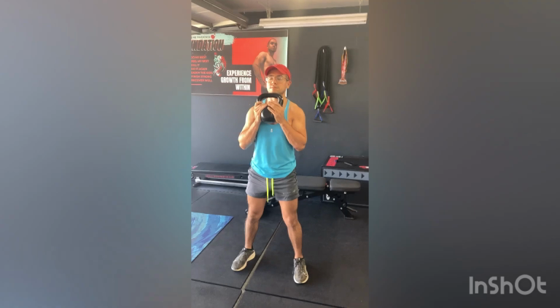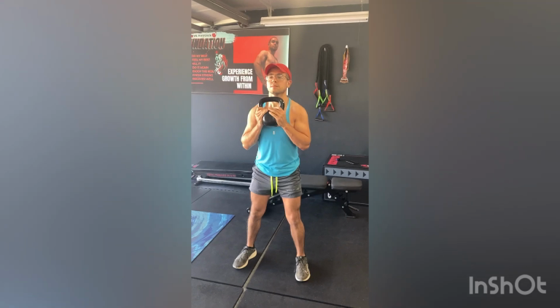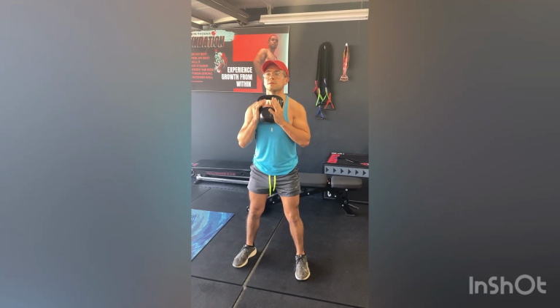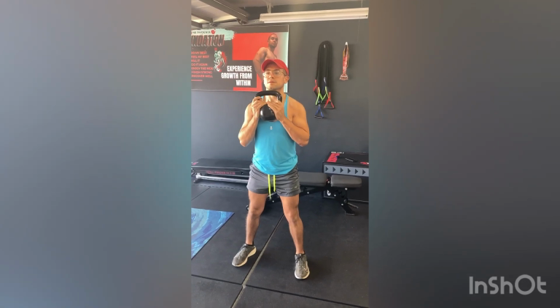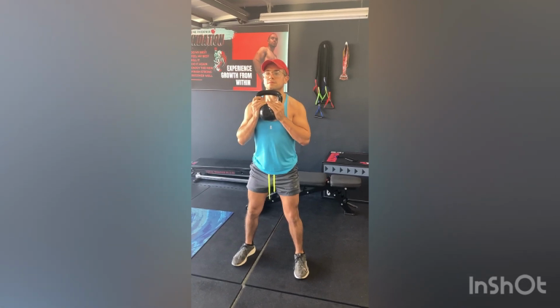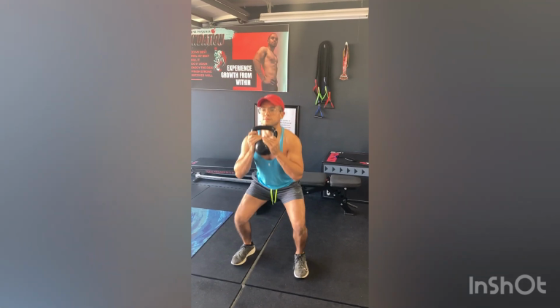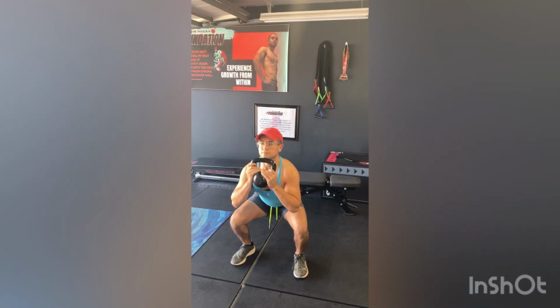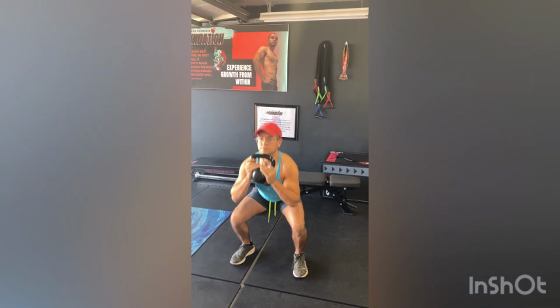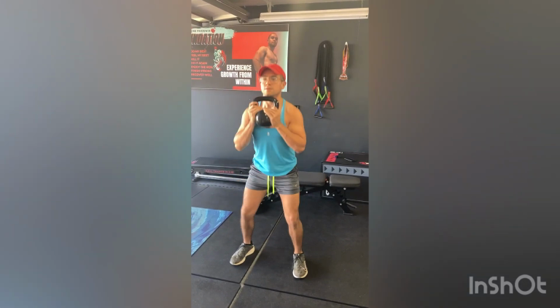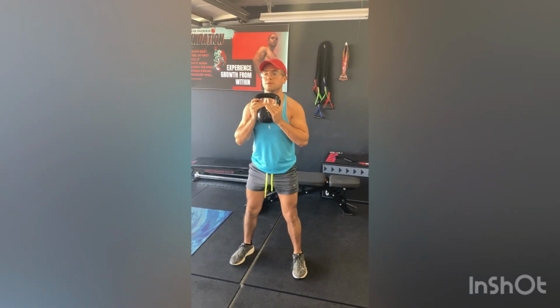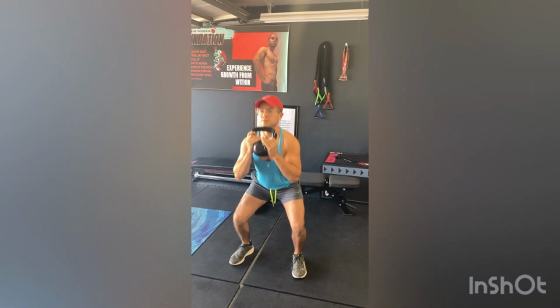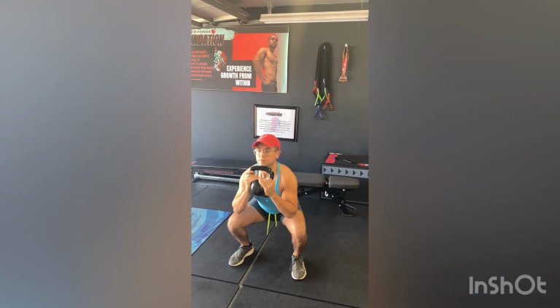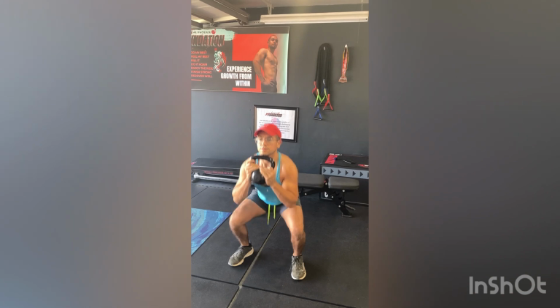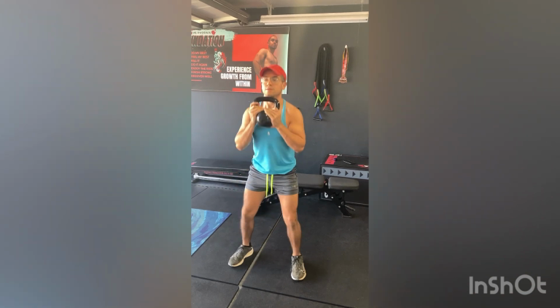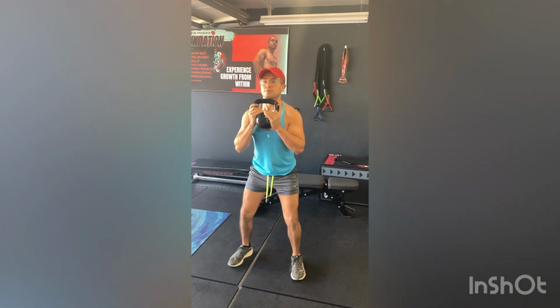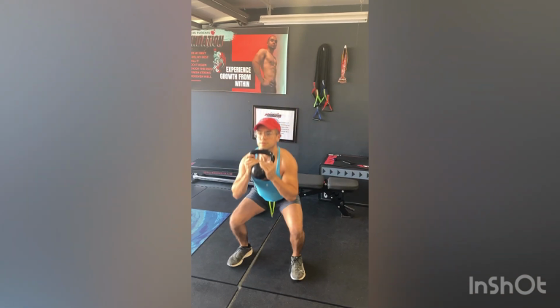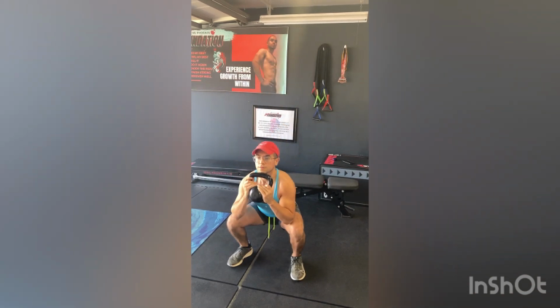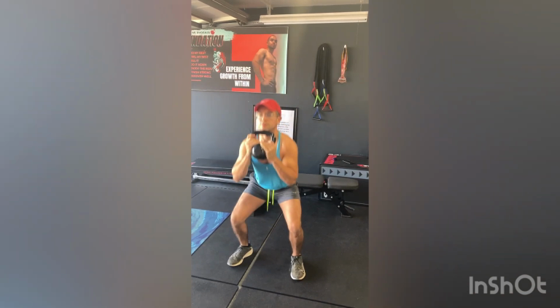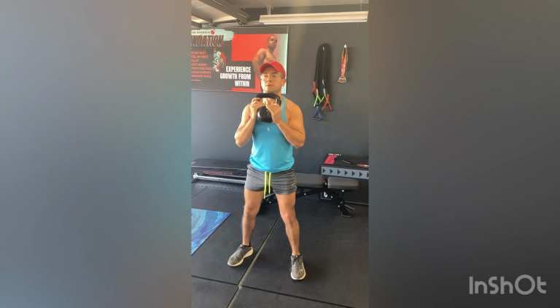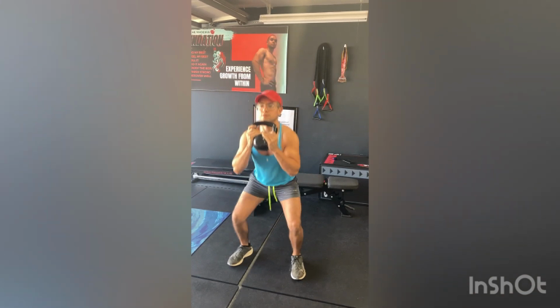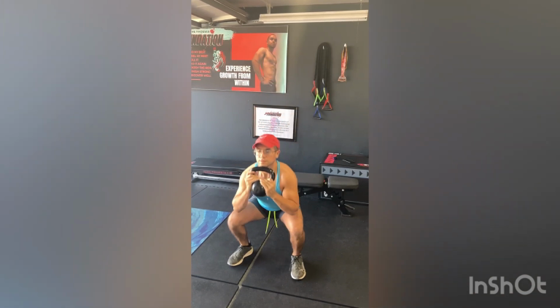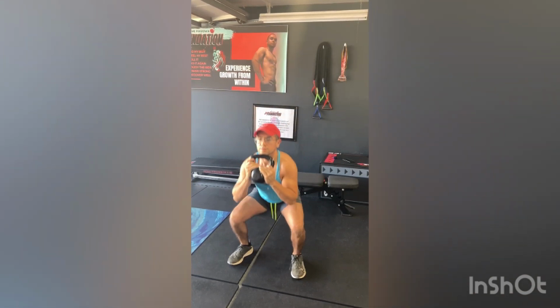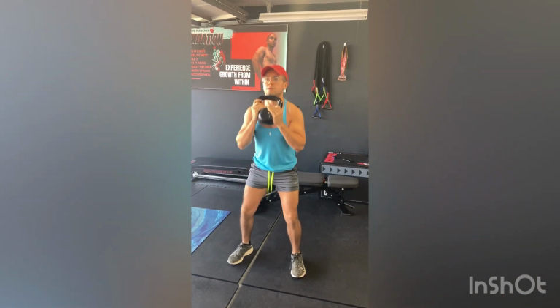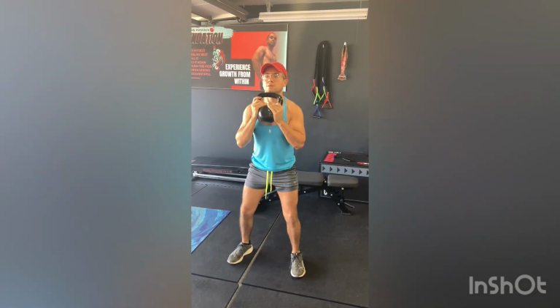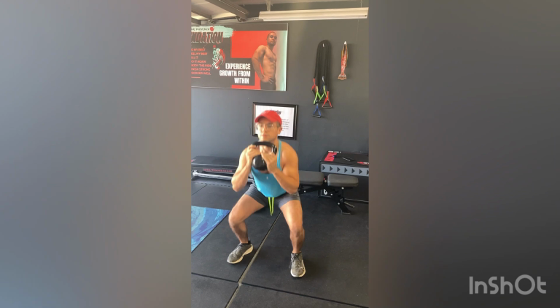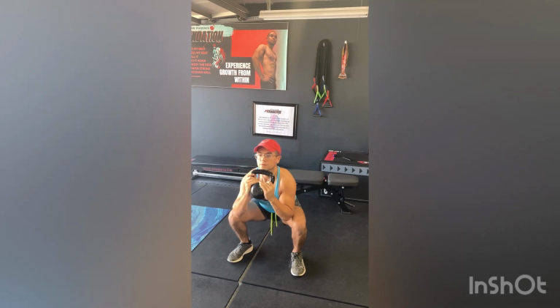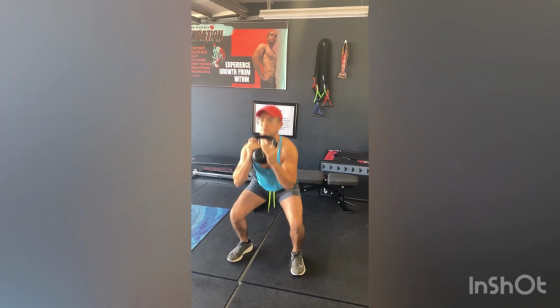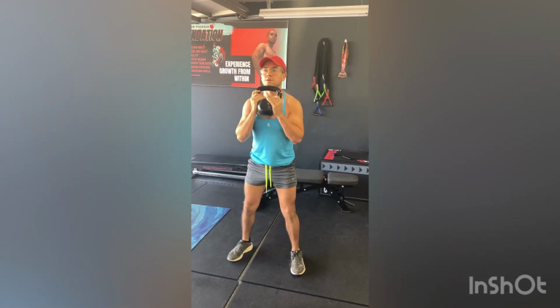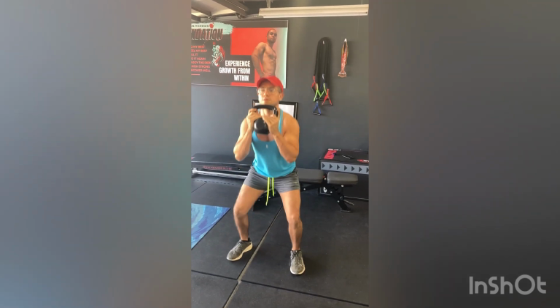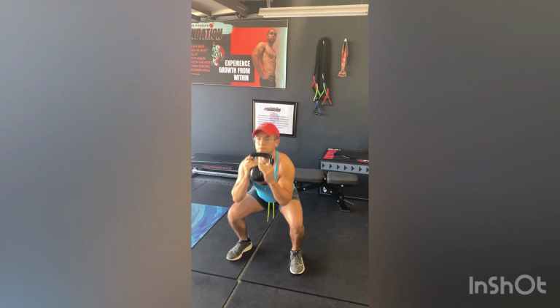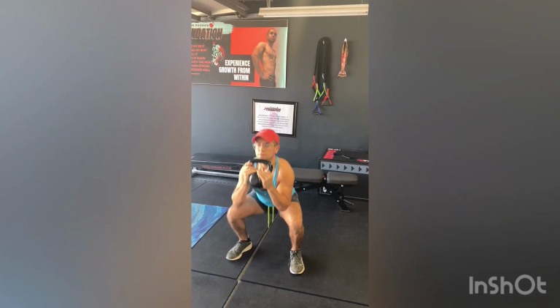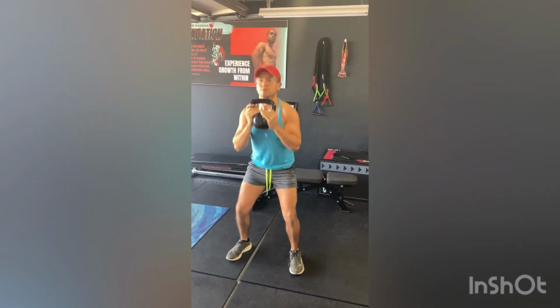With your feet in a comfortable squat position, hold one kettlebell where the handle and weight meet. Drop your weight into your heels, keeping your chest up and the kettlebell up. You can keep the kettlebell on your chest or holding out in front of your chest.